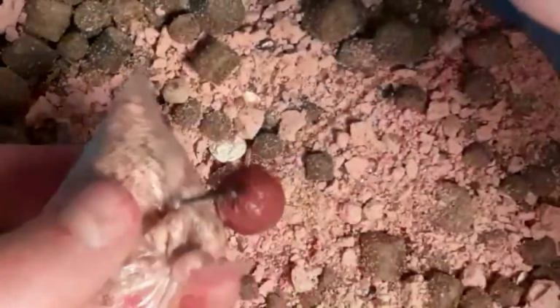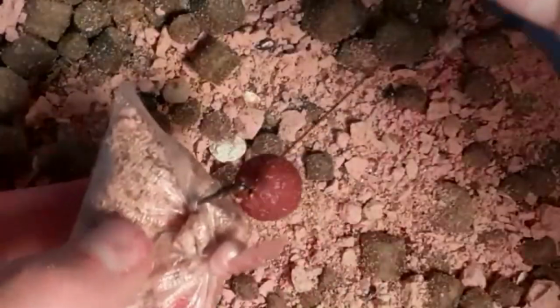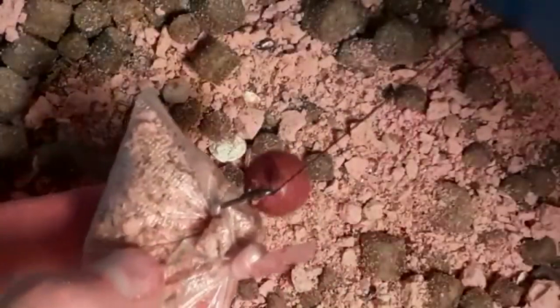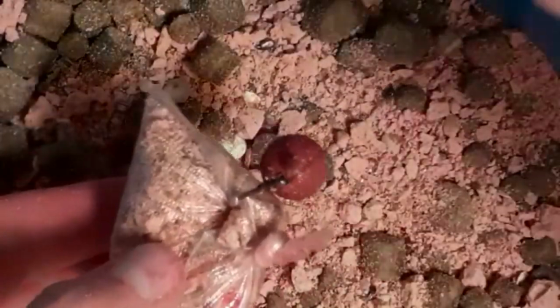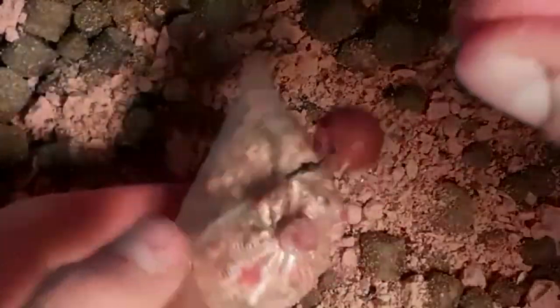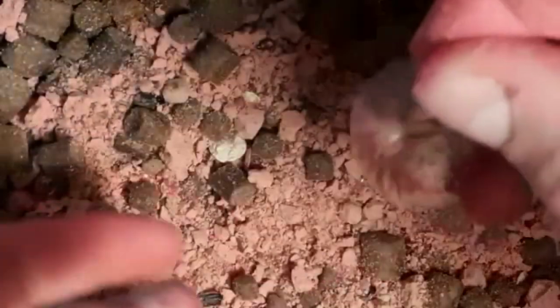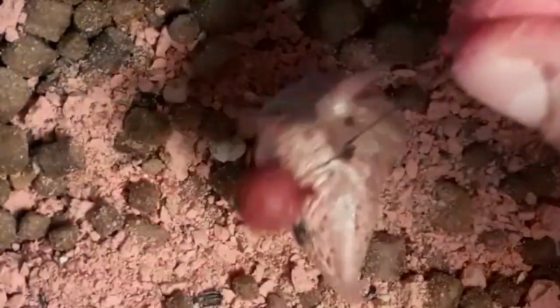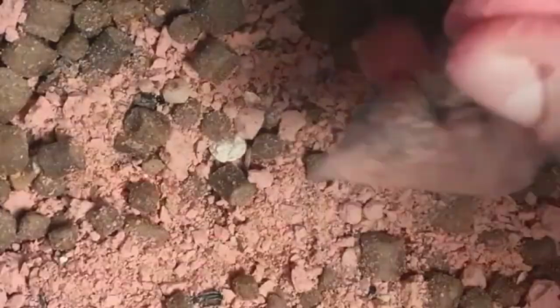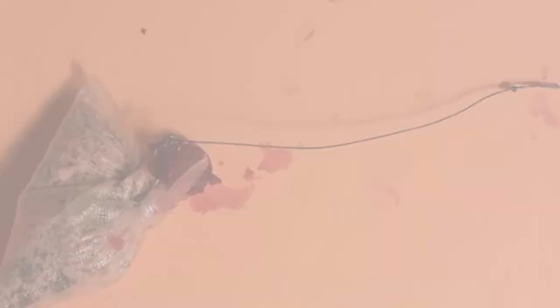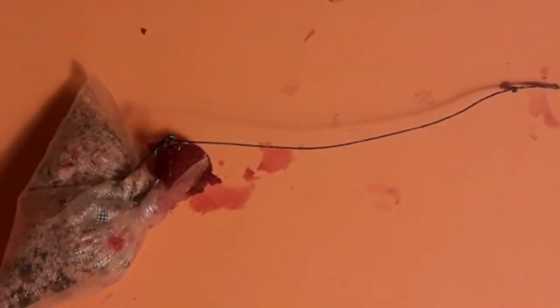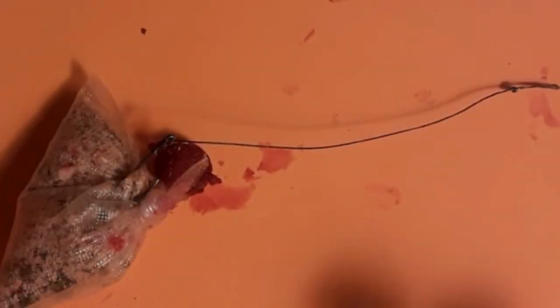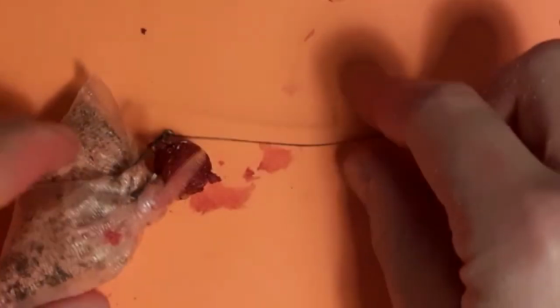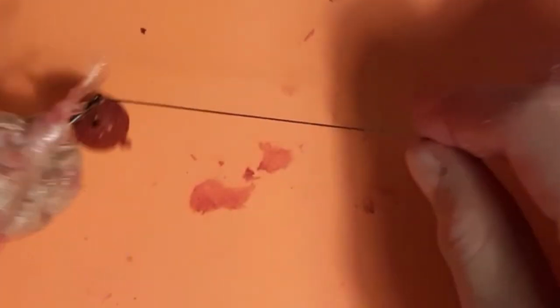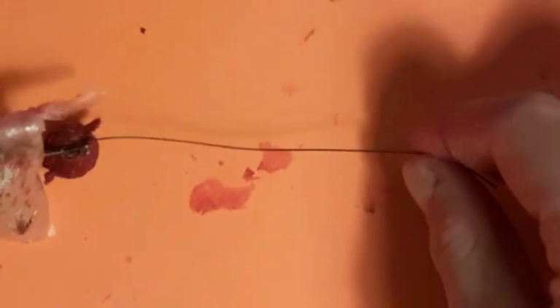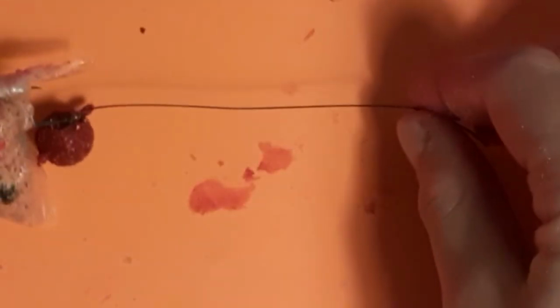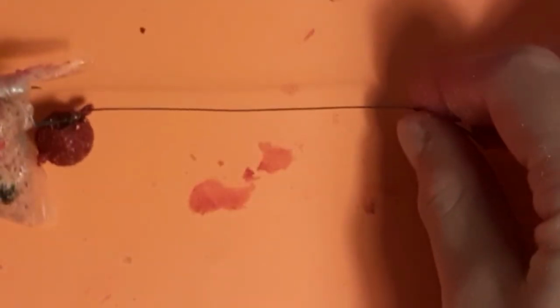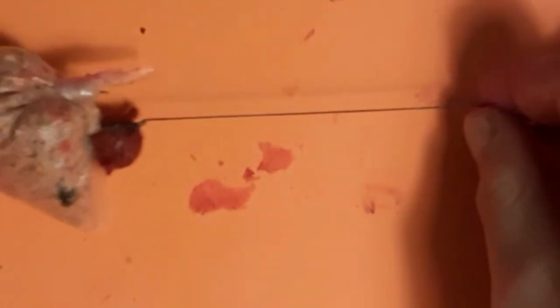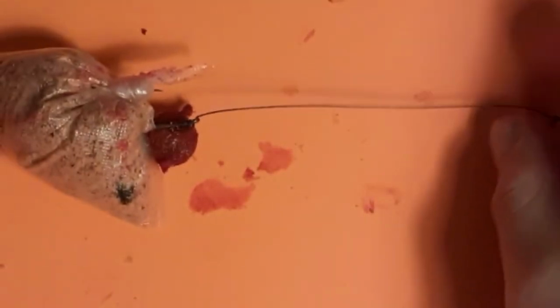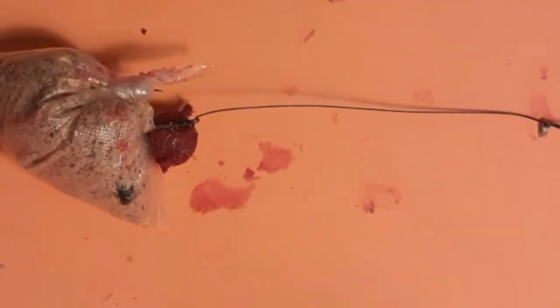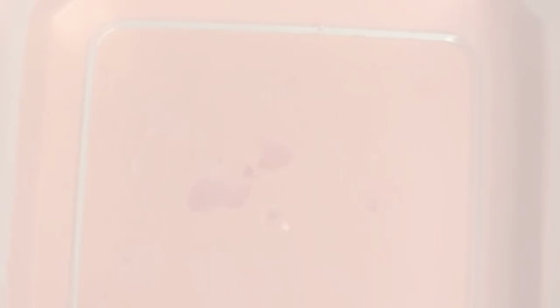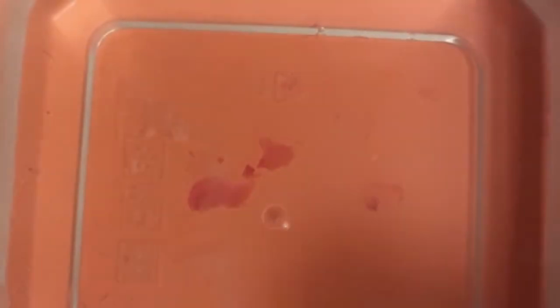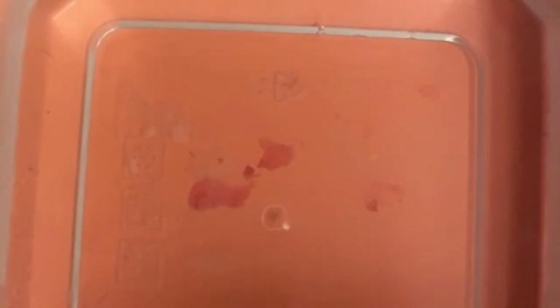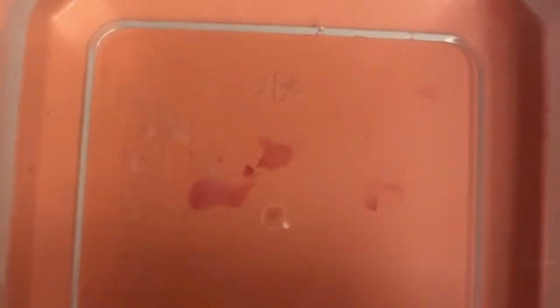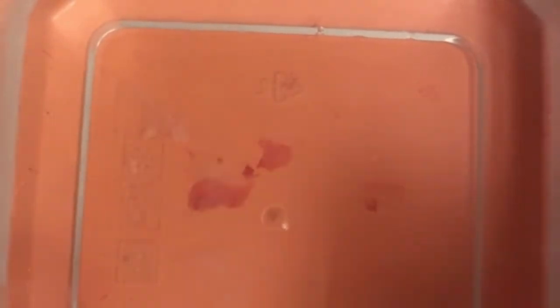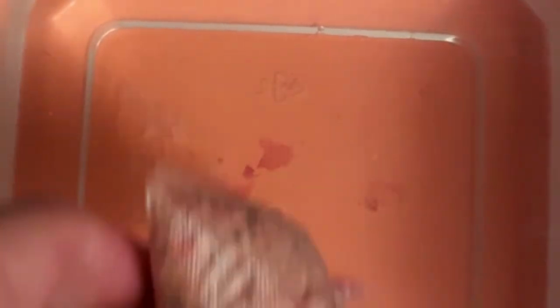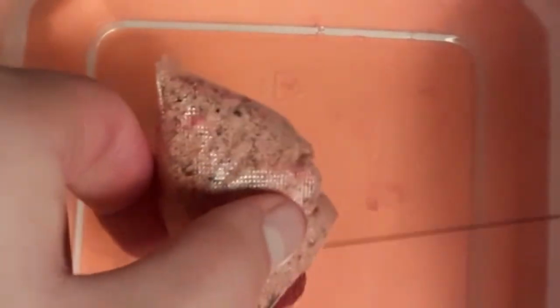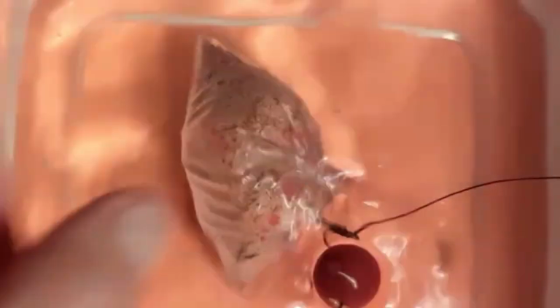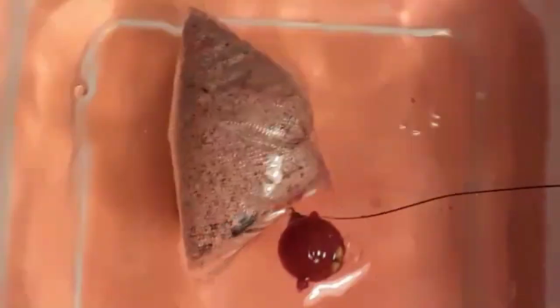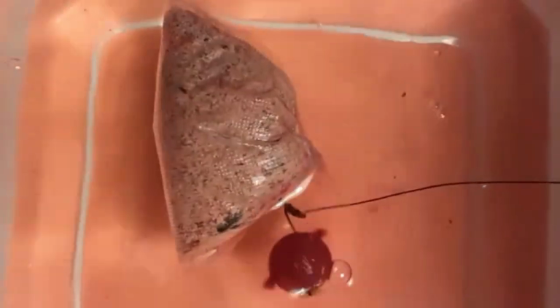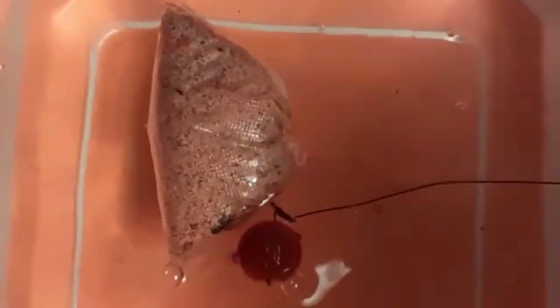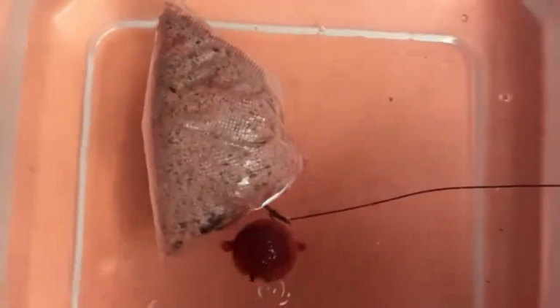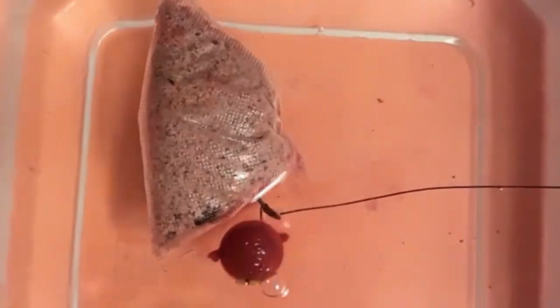Now you should have a lovely neat pile of bait around your hook. If you are interested in how to tie the rig, check up in the right-hand corner of the screen right now.